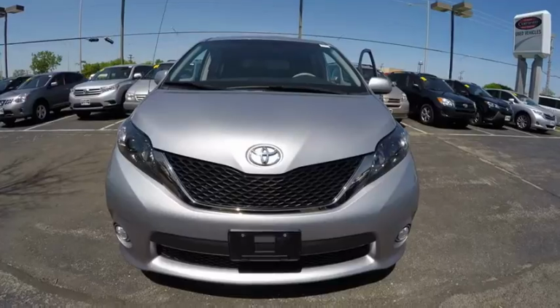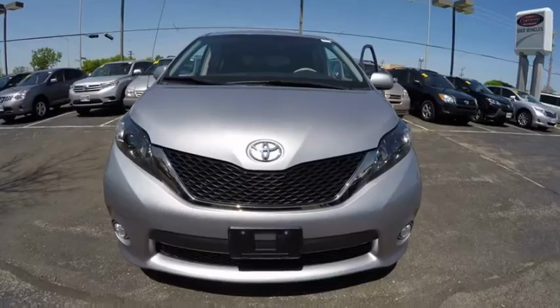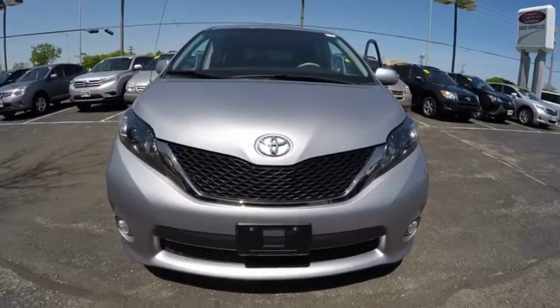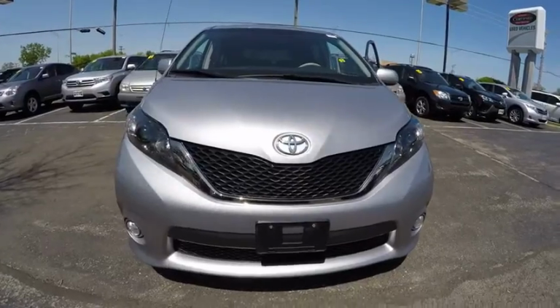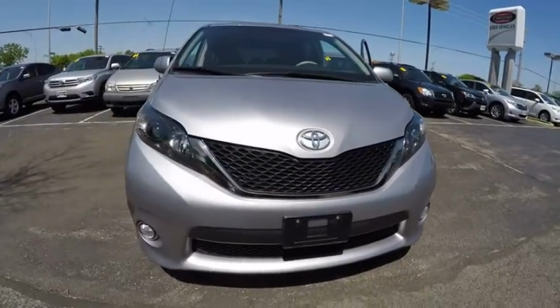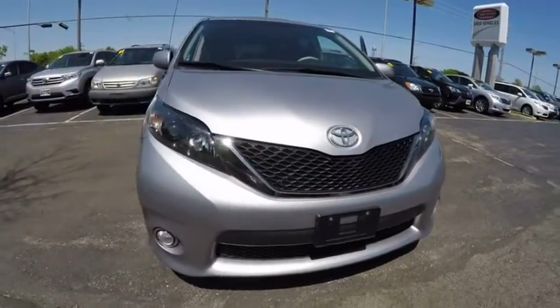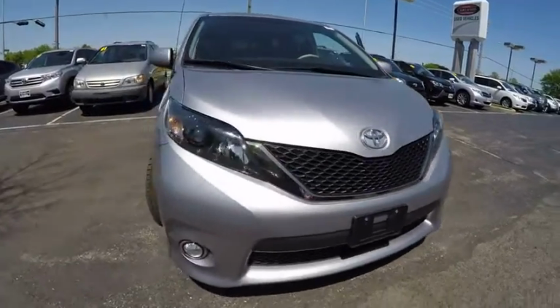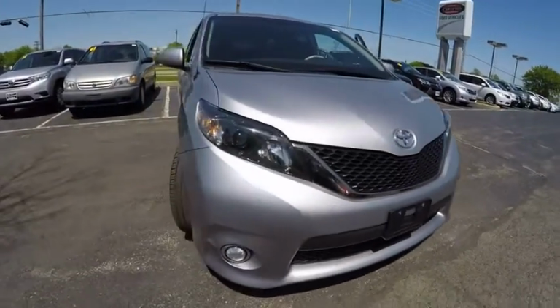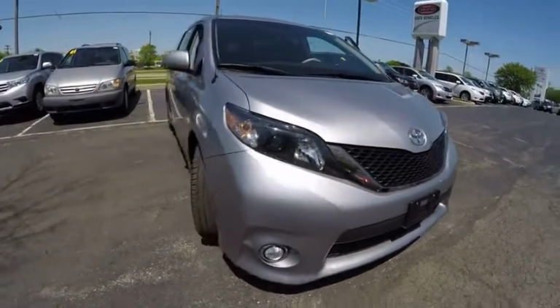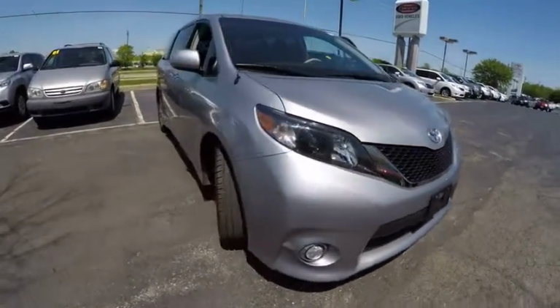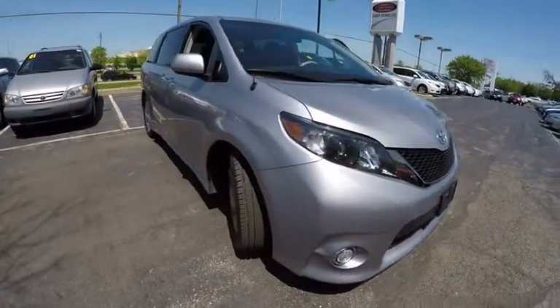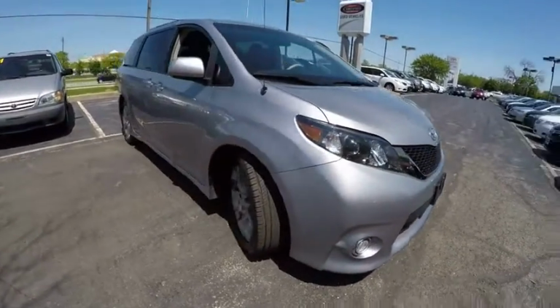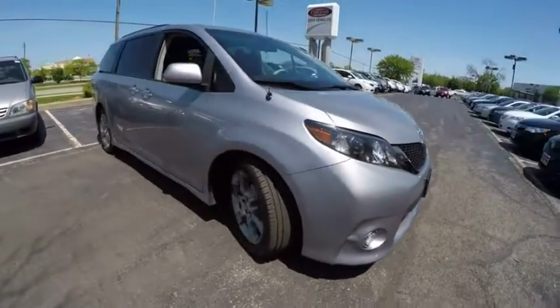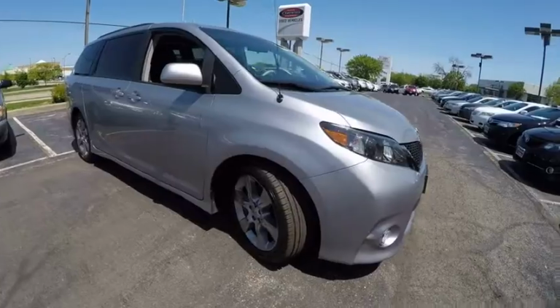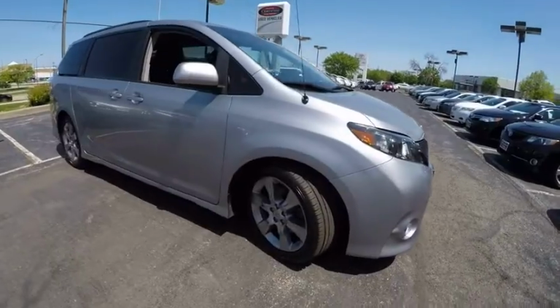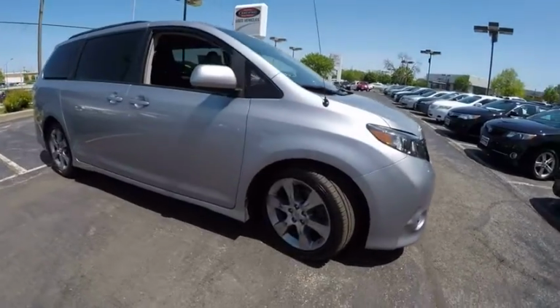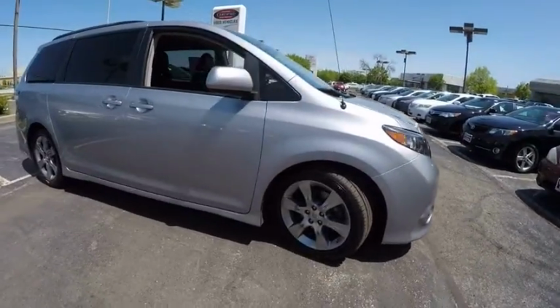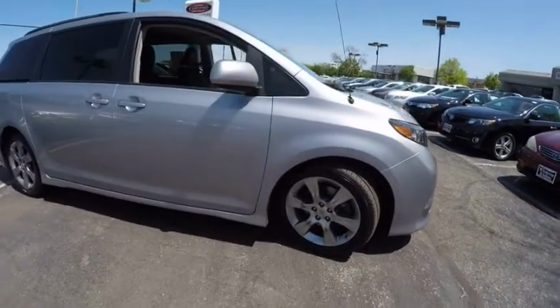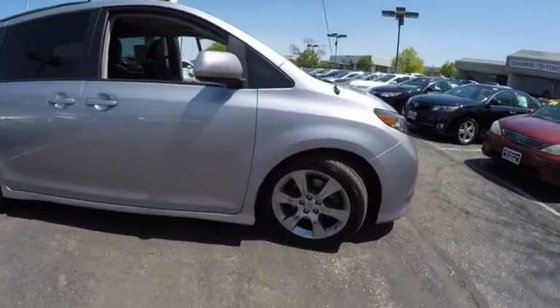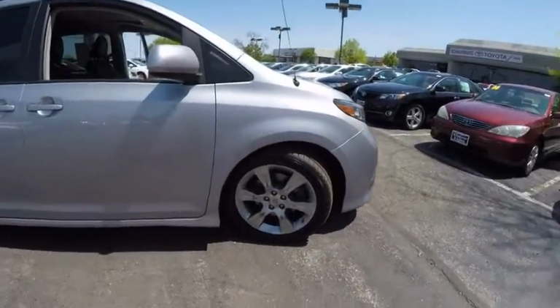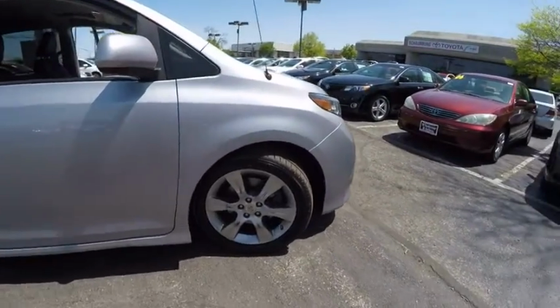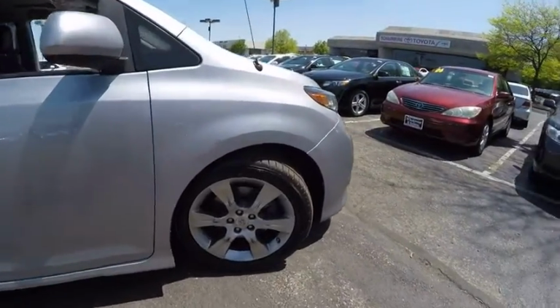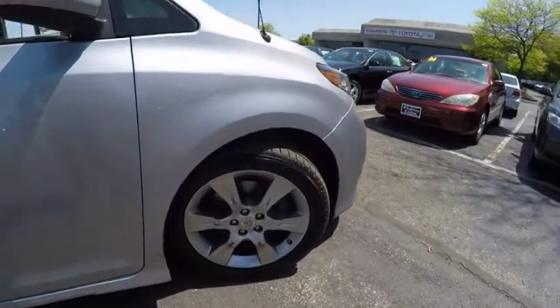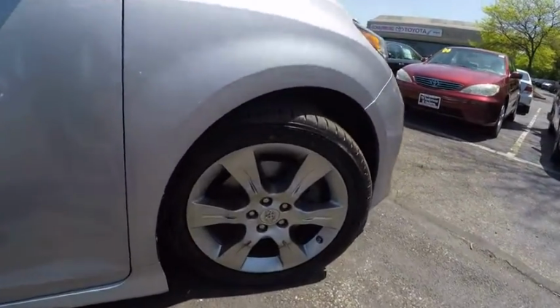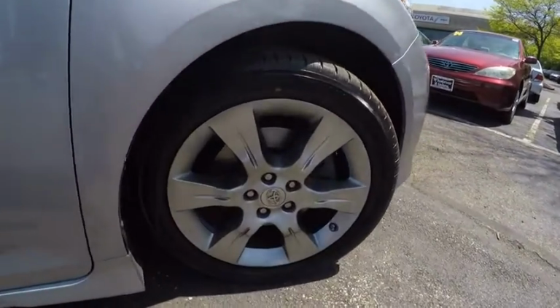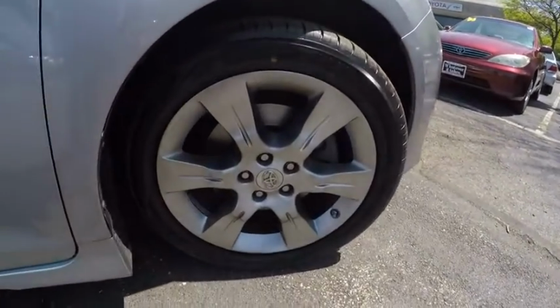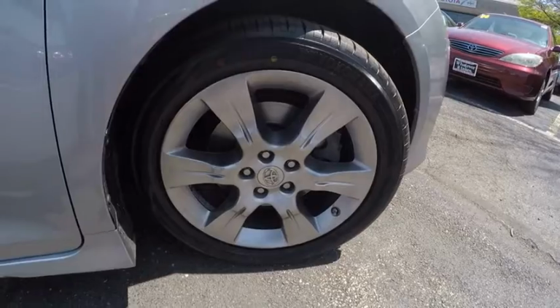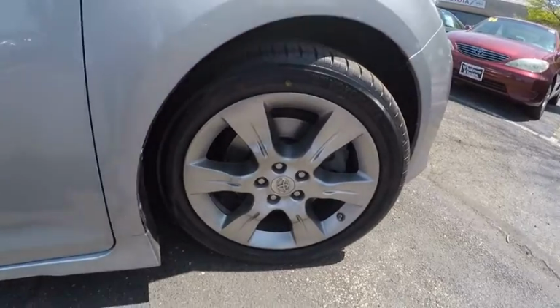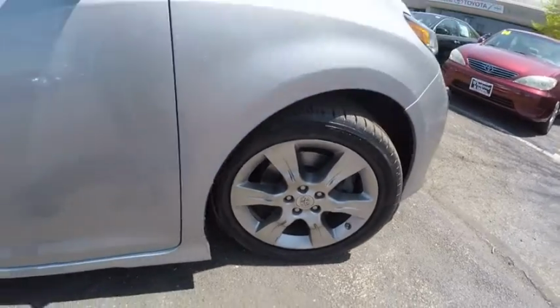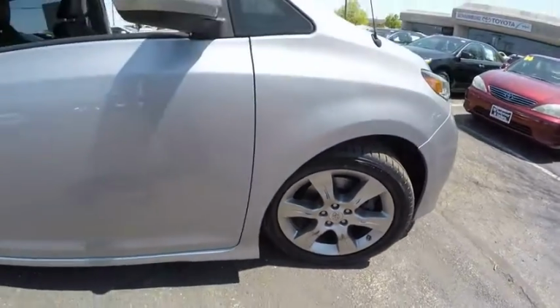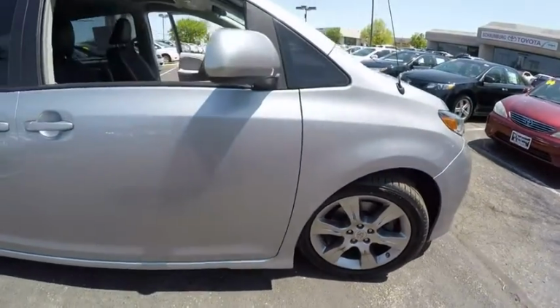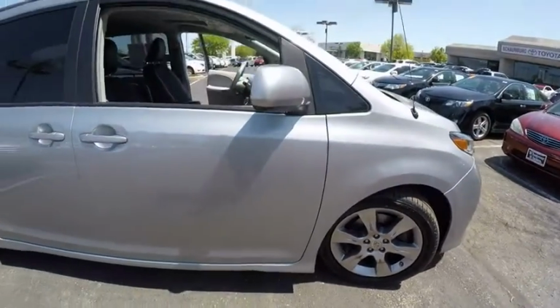The 2011 Sienna. Sienna offers excellent overall quality and long-term dependability, making it a hassle-free vehicle to drive day in and day out, while contributing to peace of mind on long road trips.